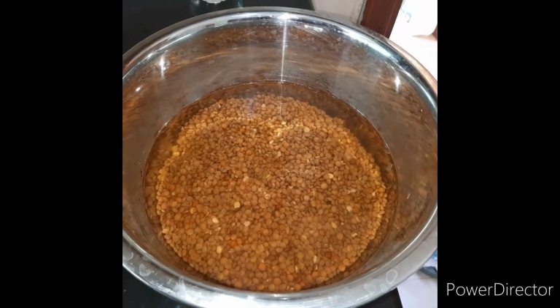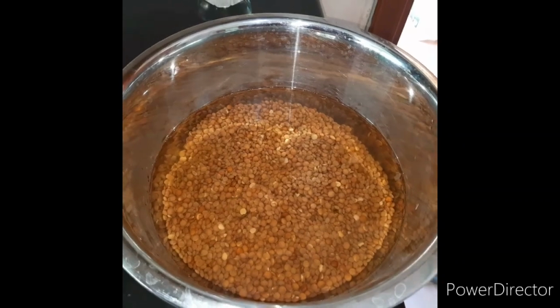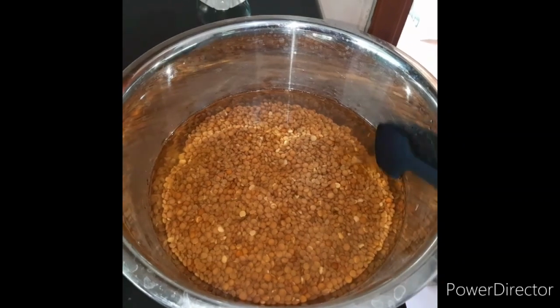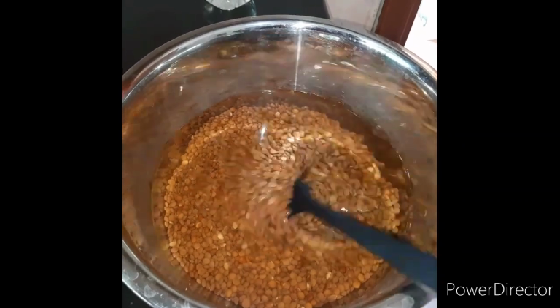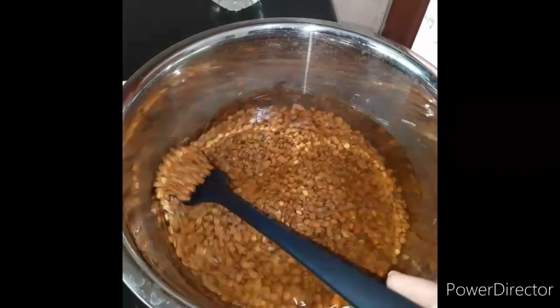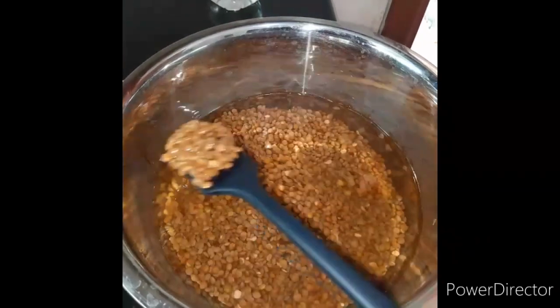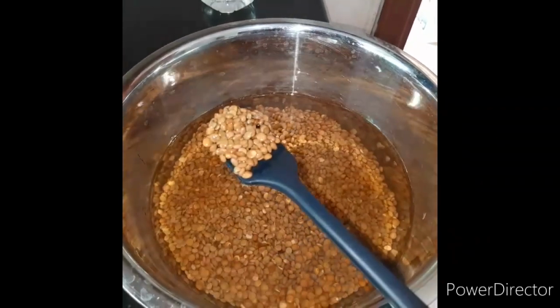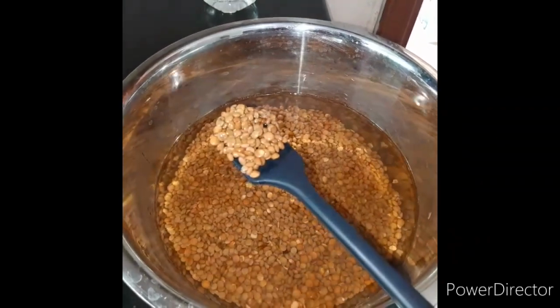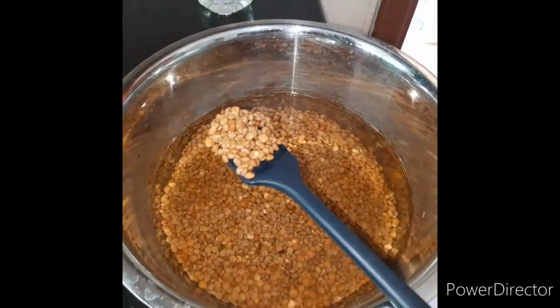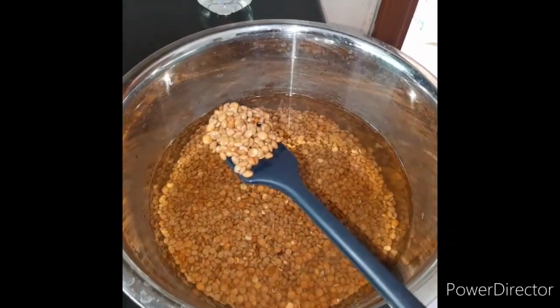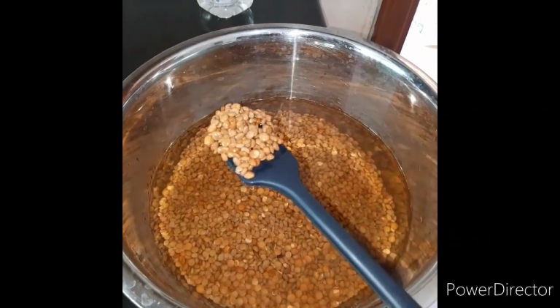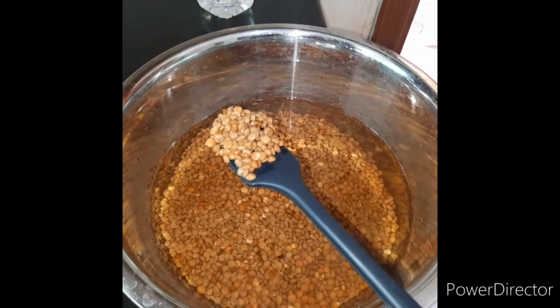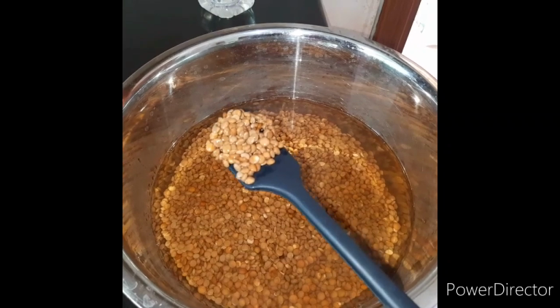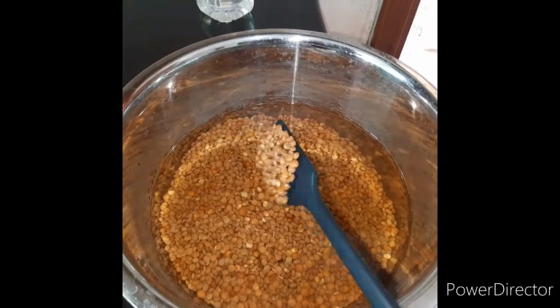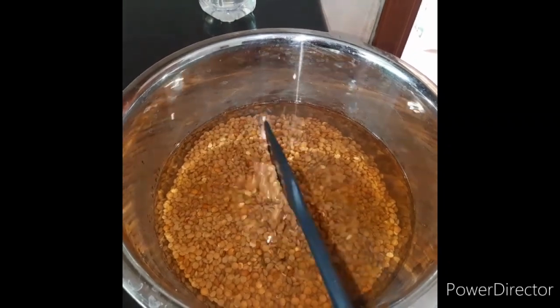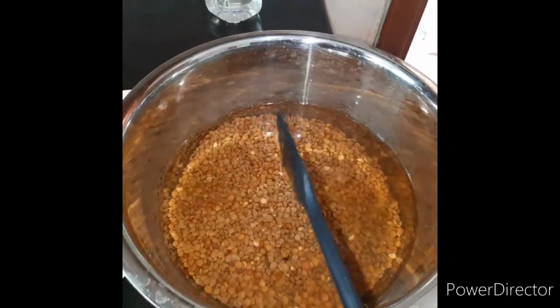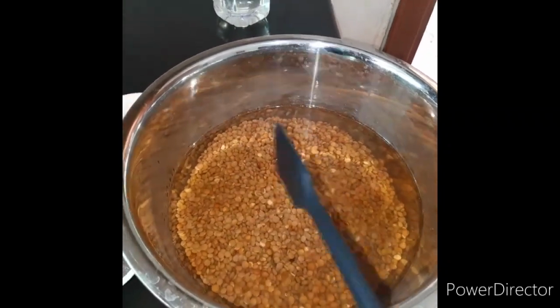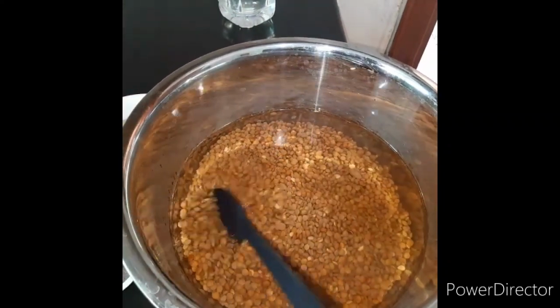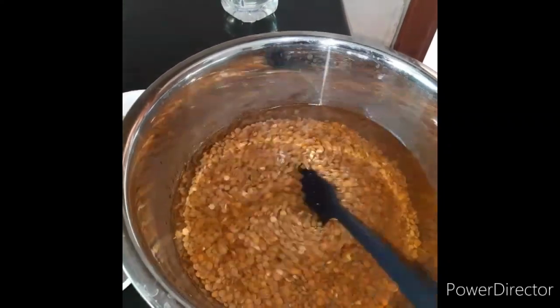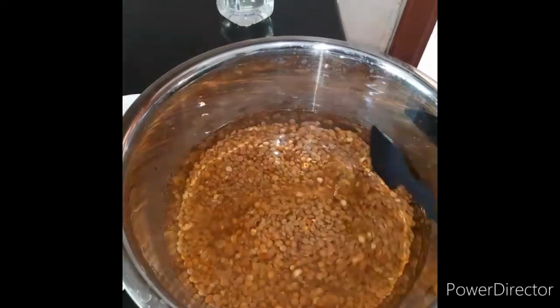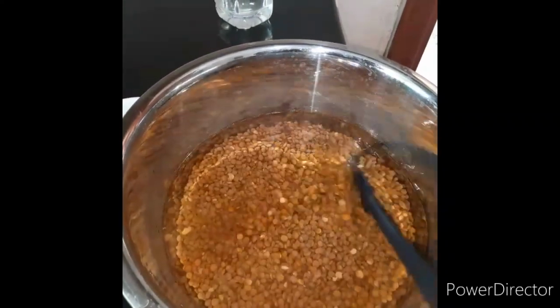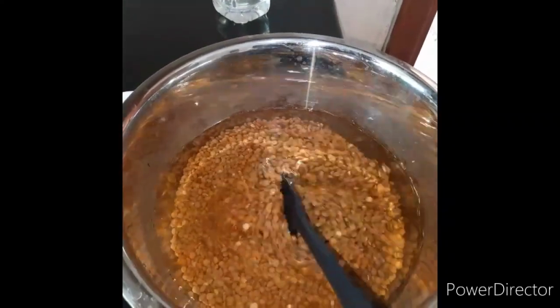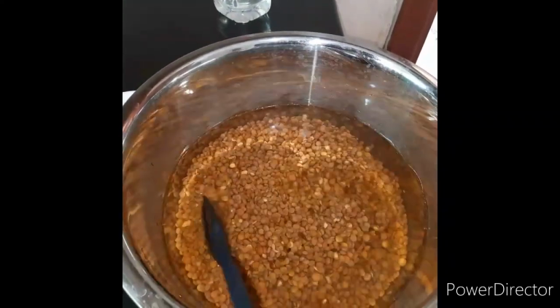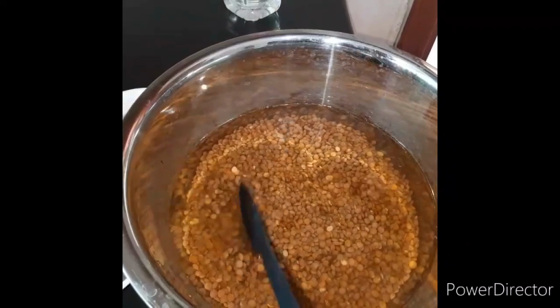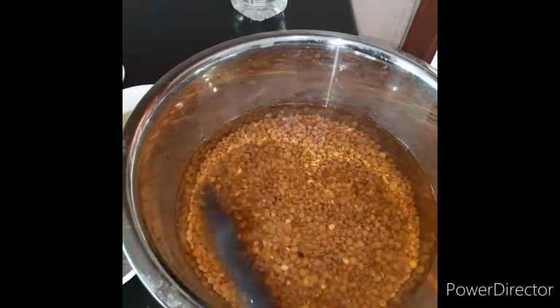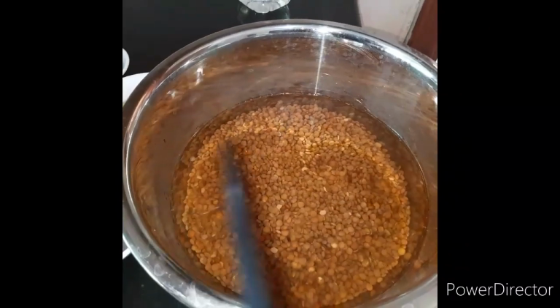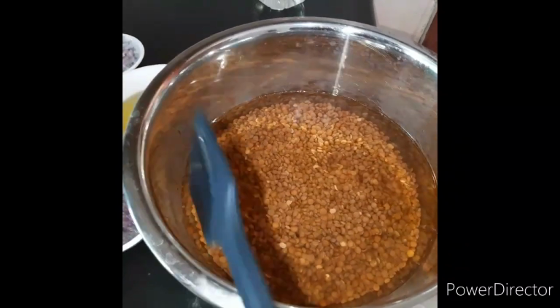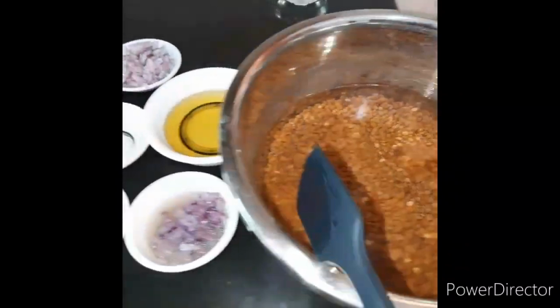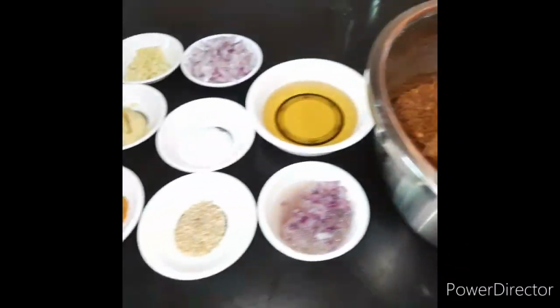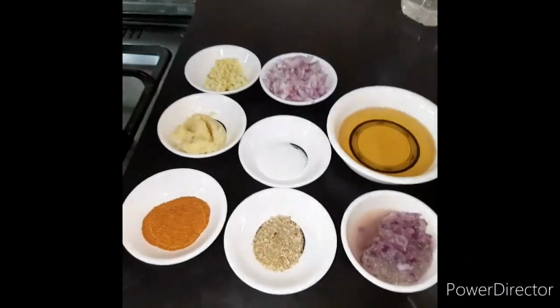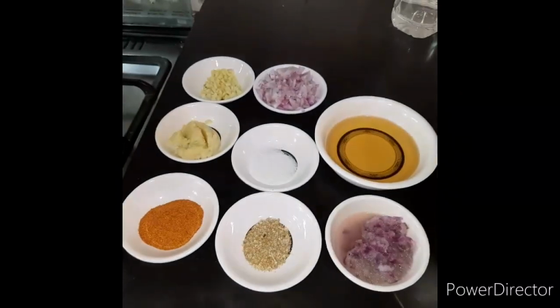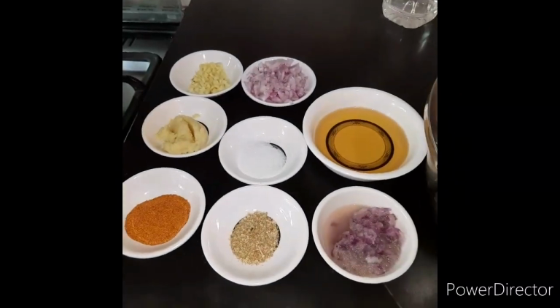I am making a small piece of rice with 1.5 cups of rice. I have put my water in. This is the ingredient of the rice.